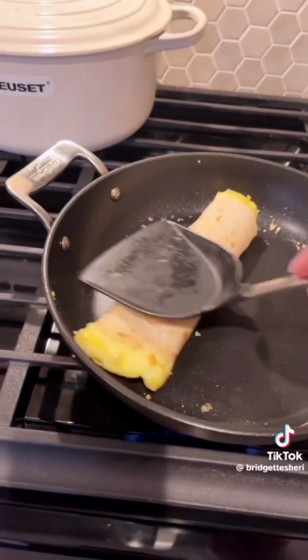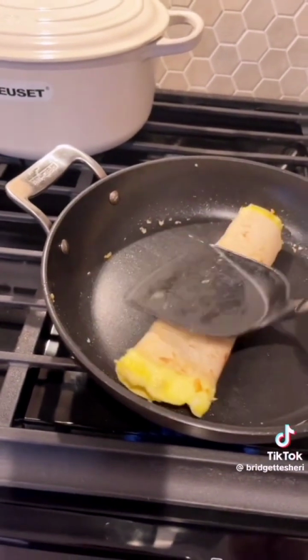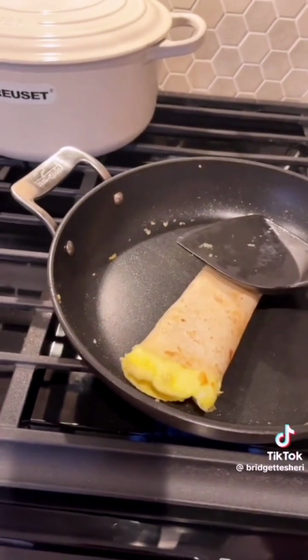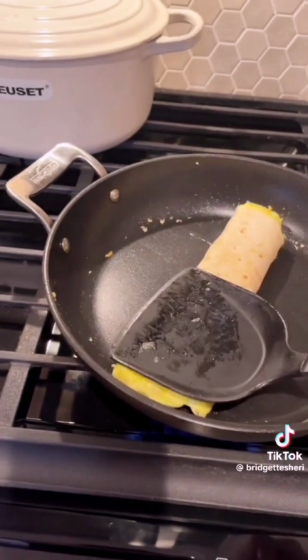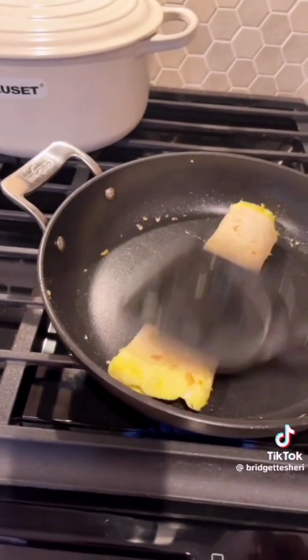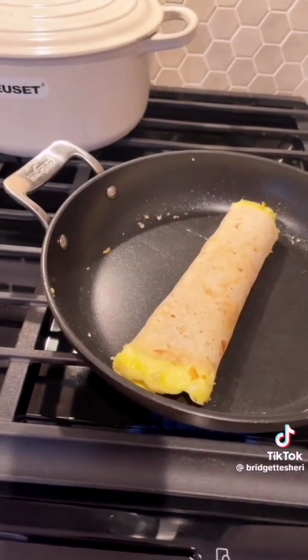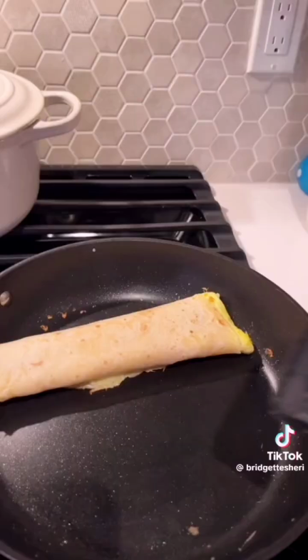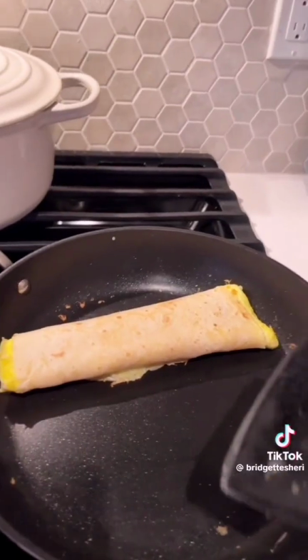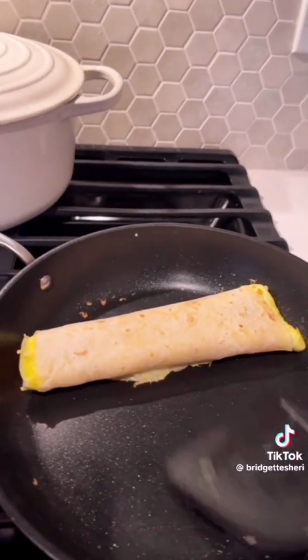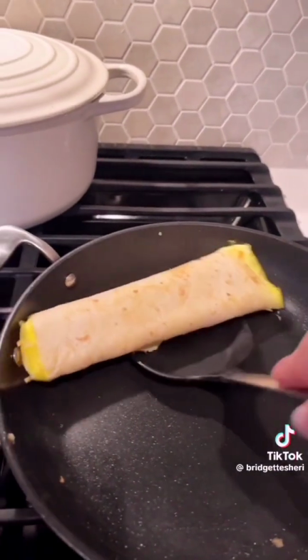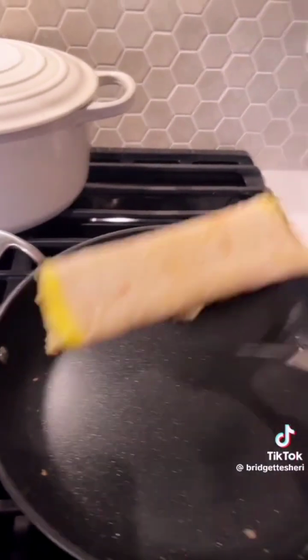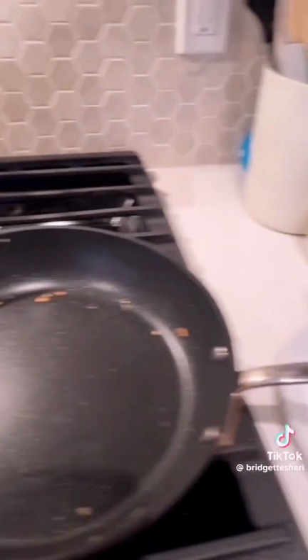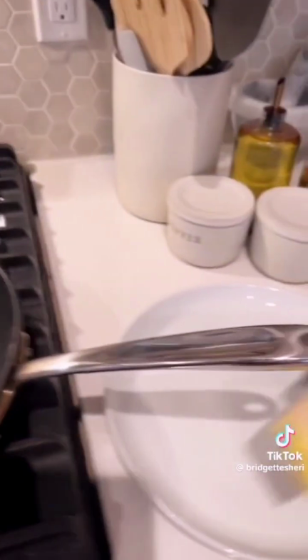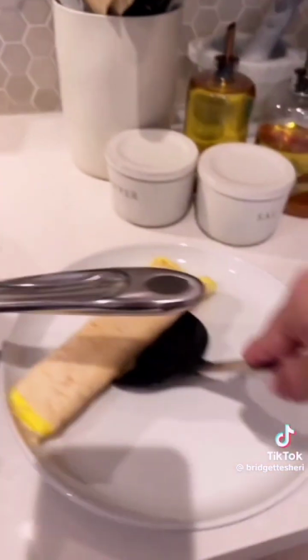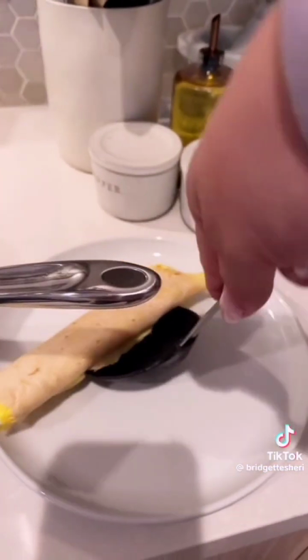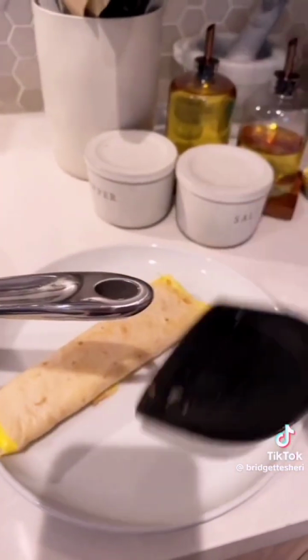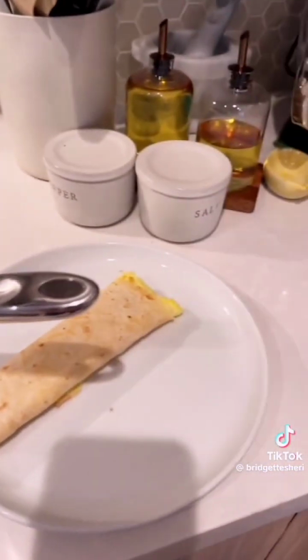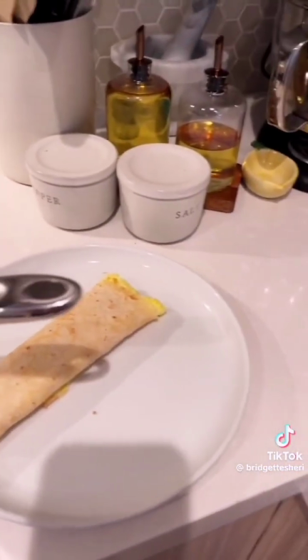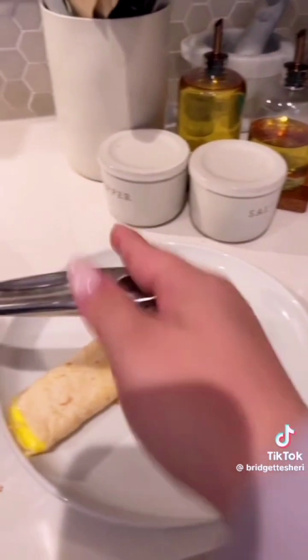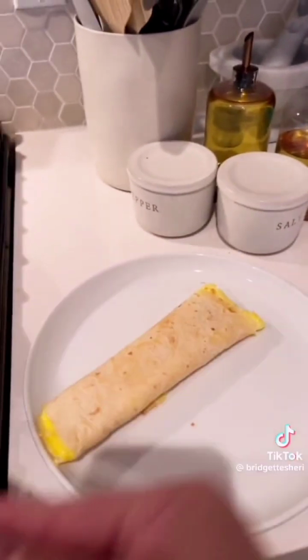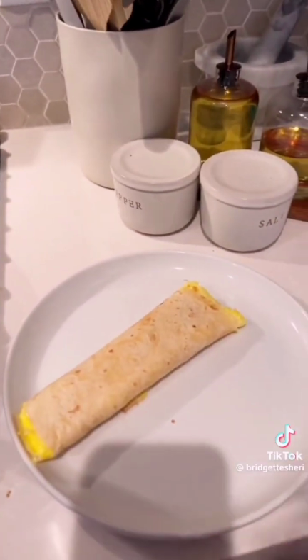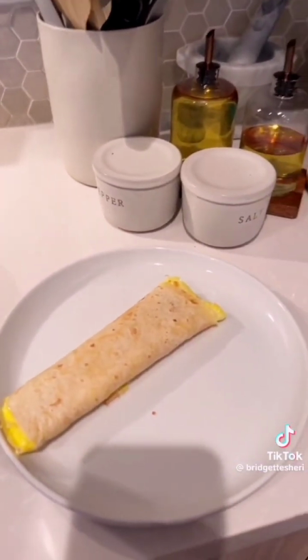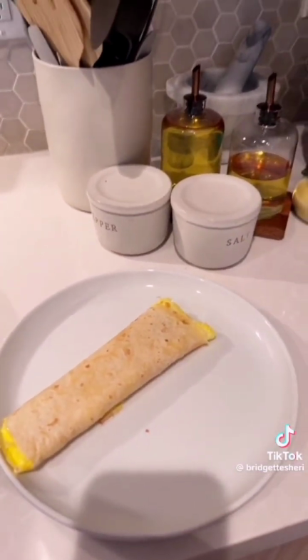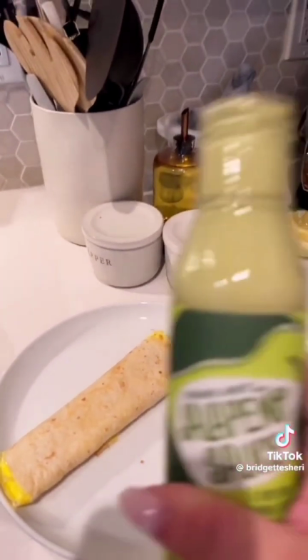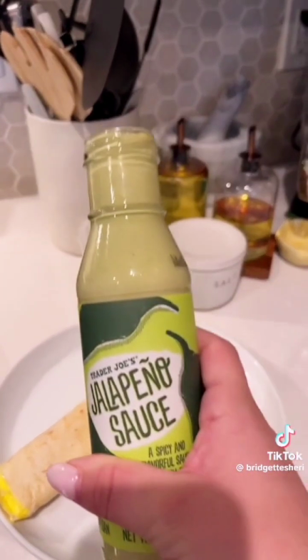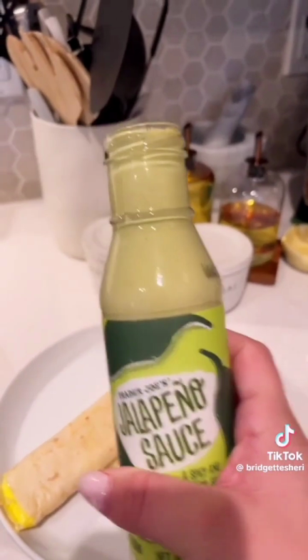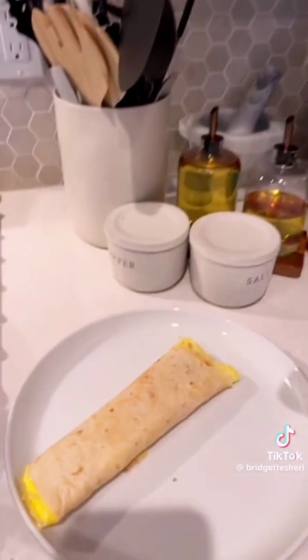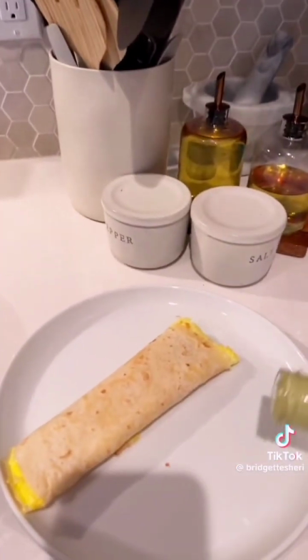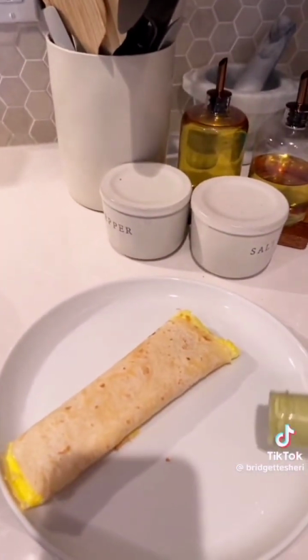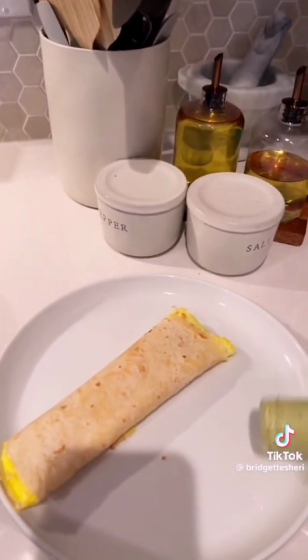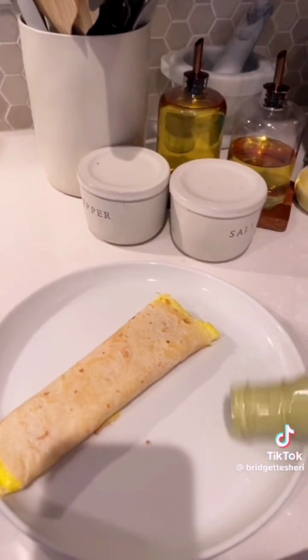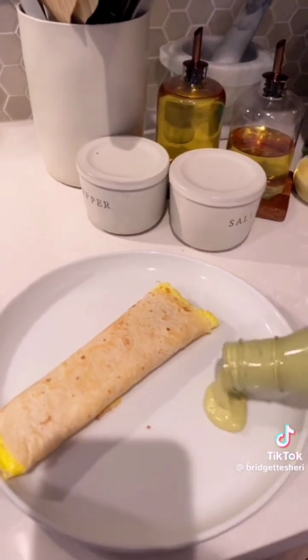It is the easiest breakfast ever. Then you just take it off and serve it with your favorite salsa on the side if you didn't put it on the inside. This is my favorite from Trader Joe's.